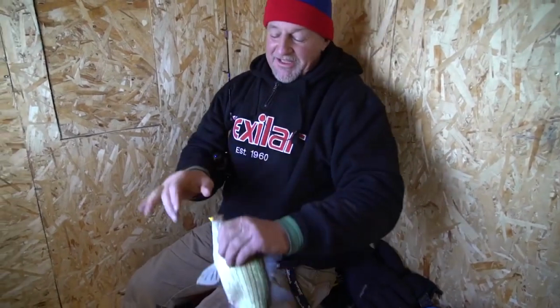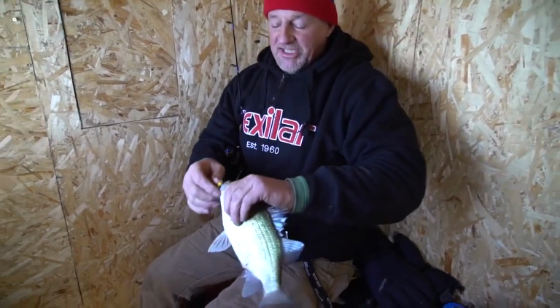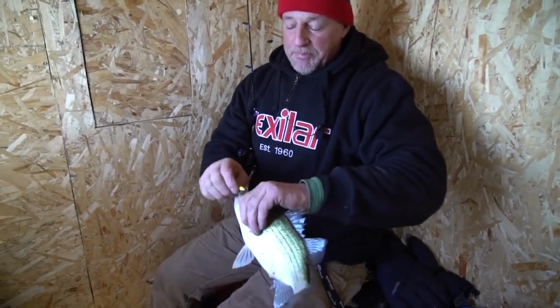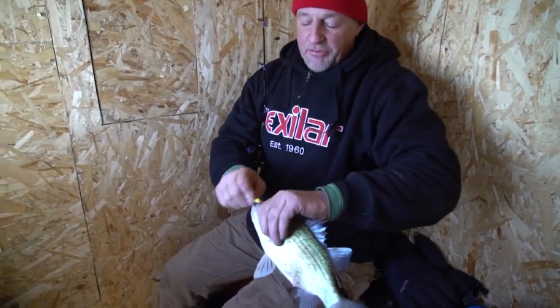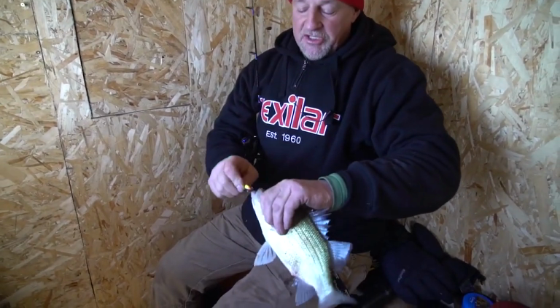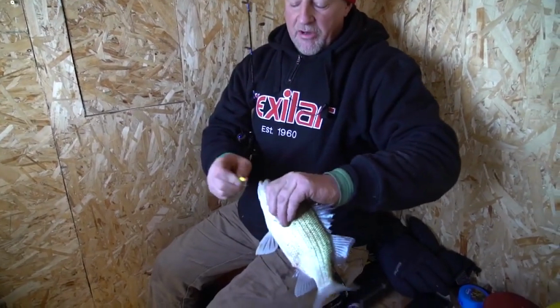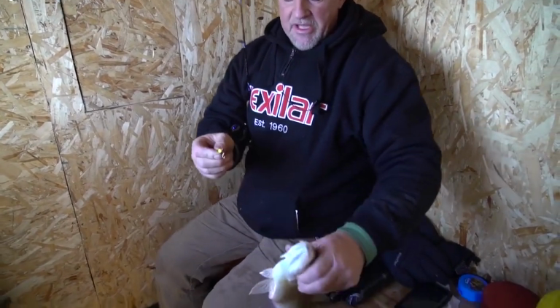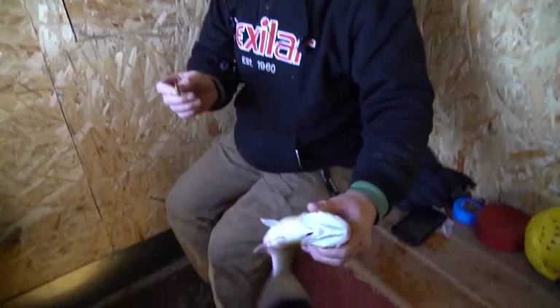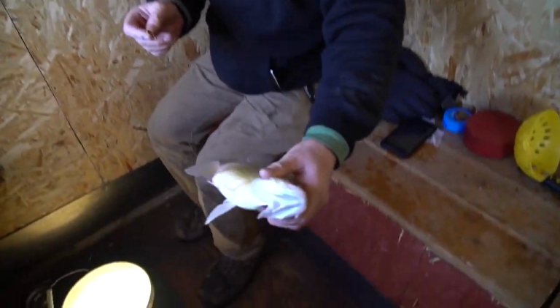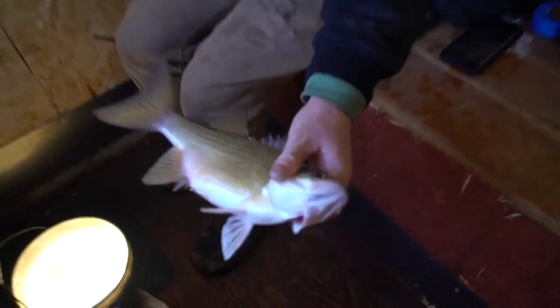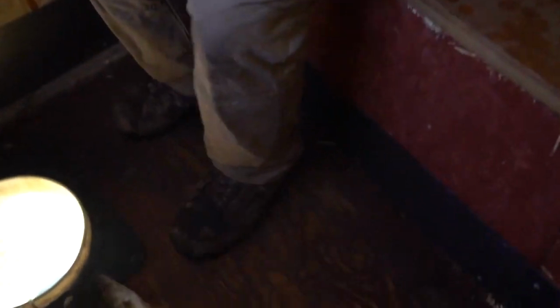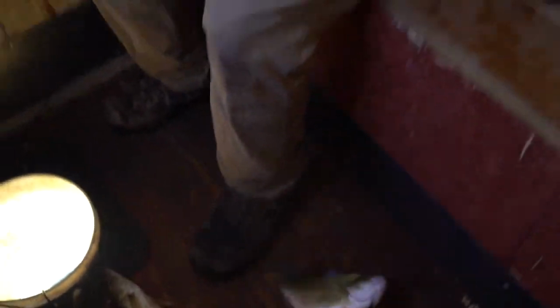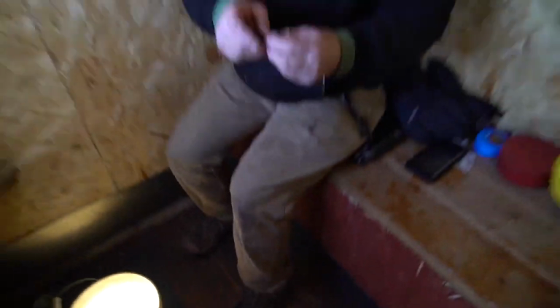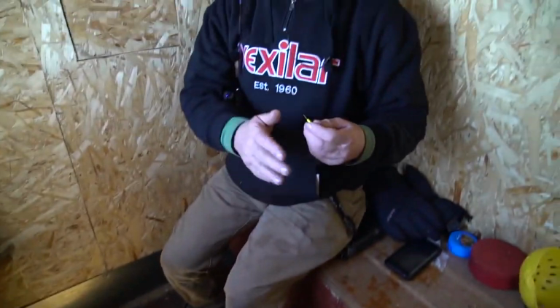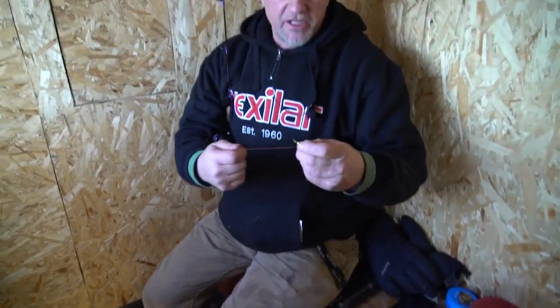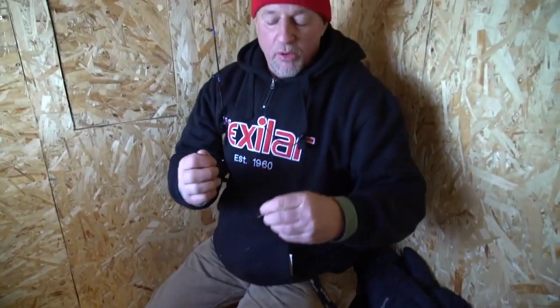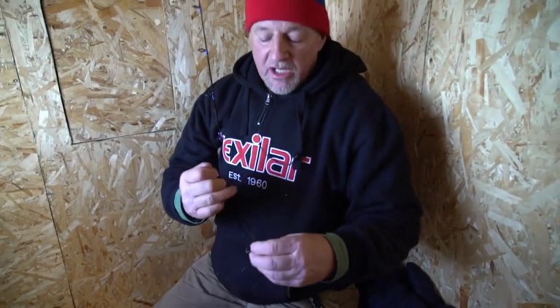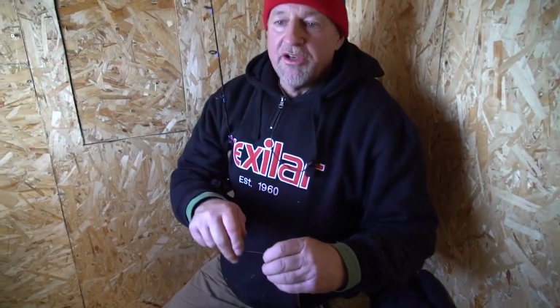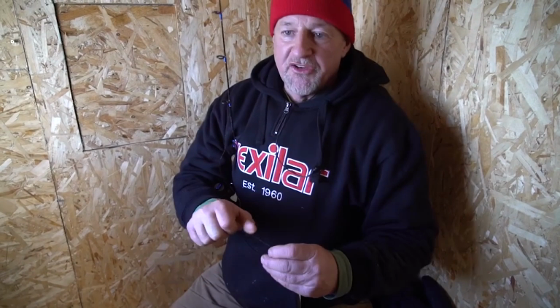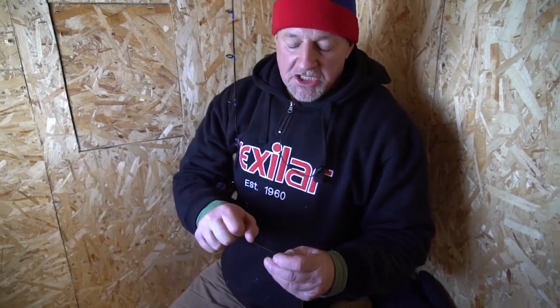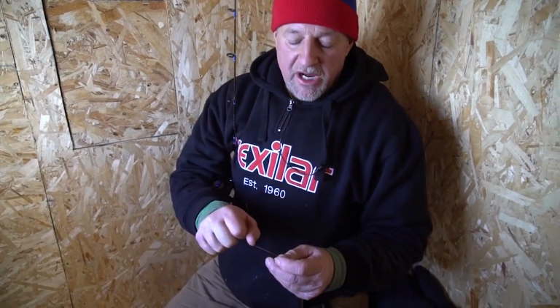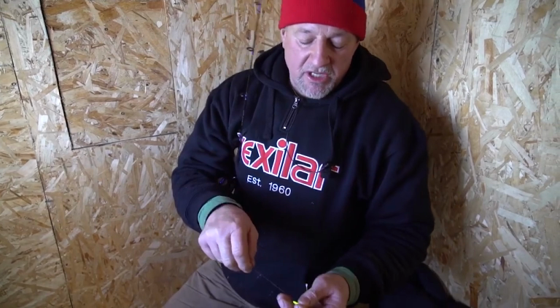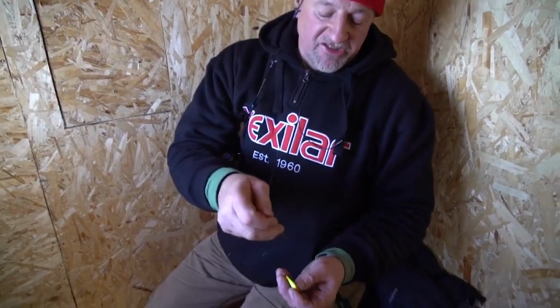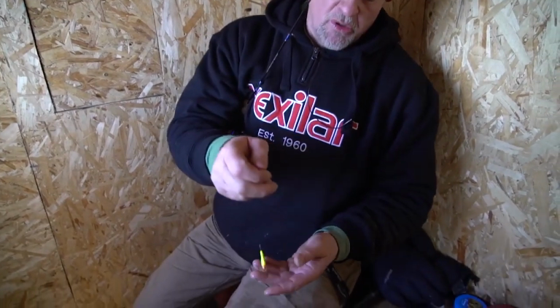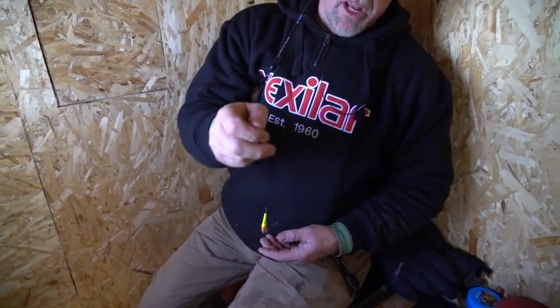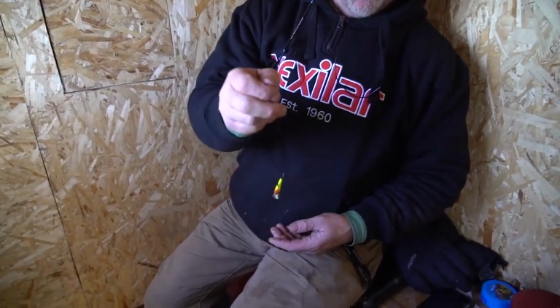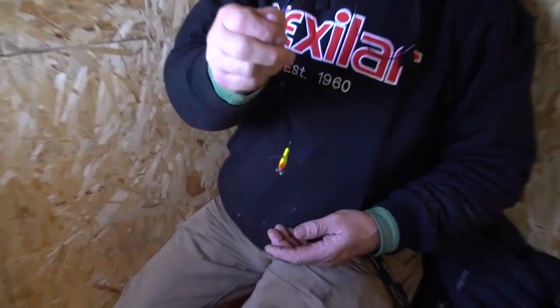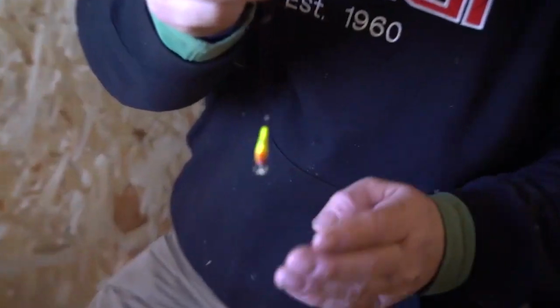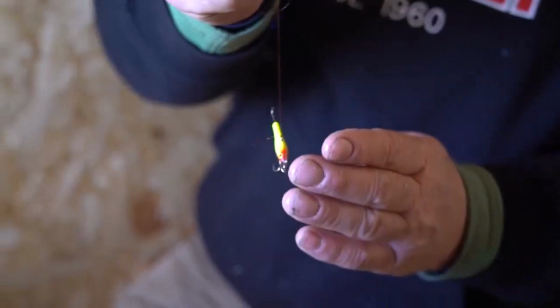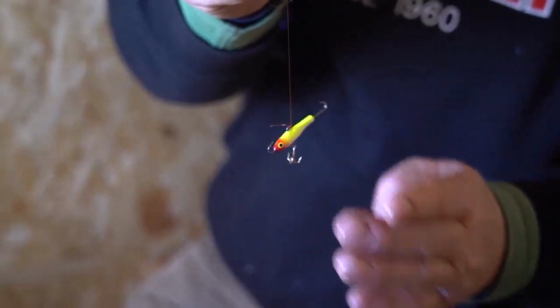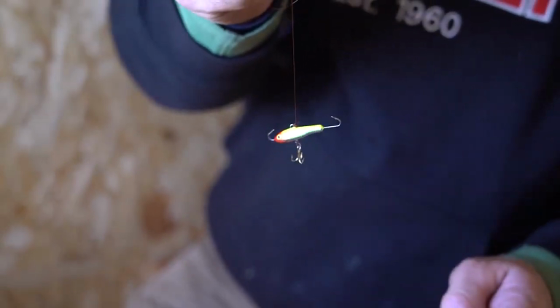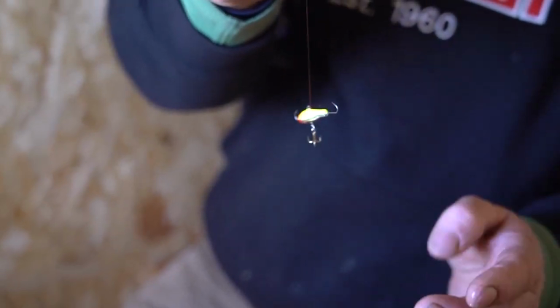Now I just switched baits, went to a jig and wrap. I'll show you something, you guys — this is really important when you're fishing jig and wraps. You always want to have the nose pointed down like that. See how it's always angled down?